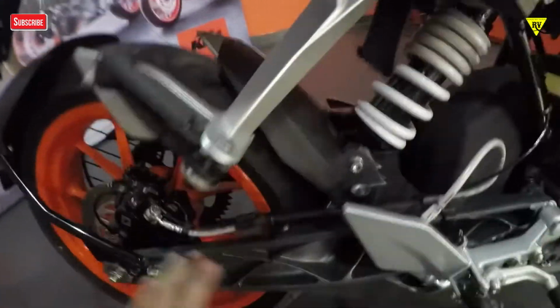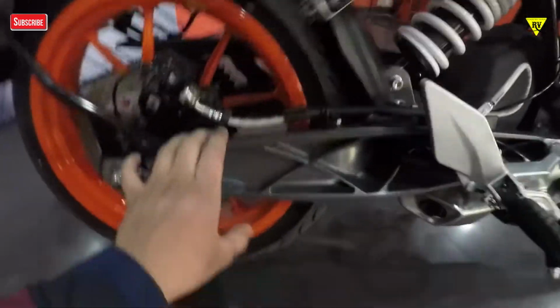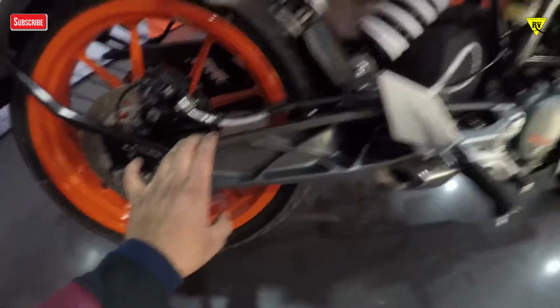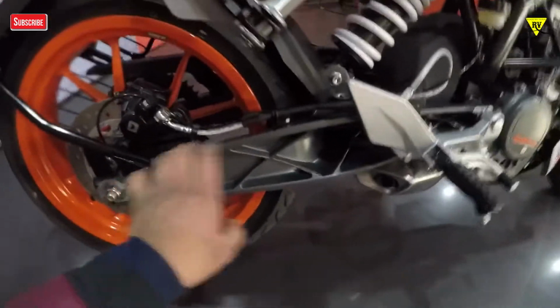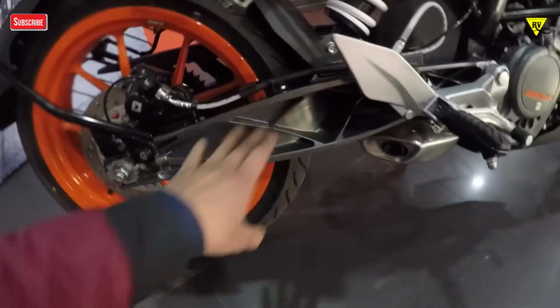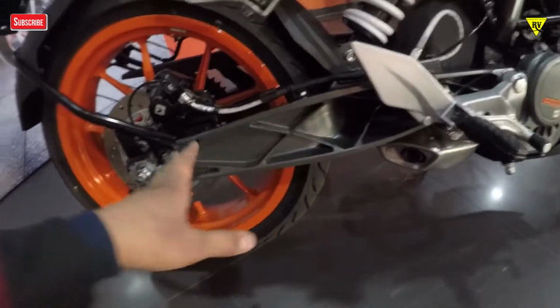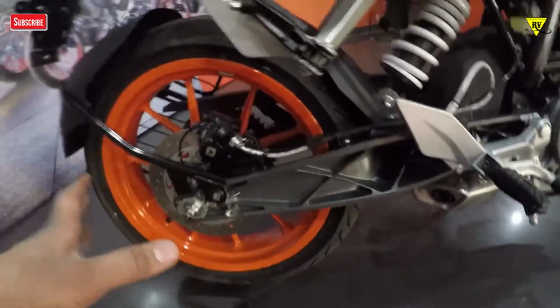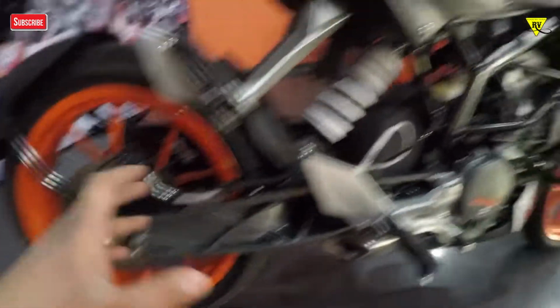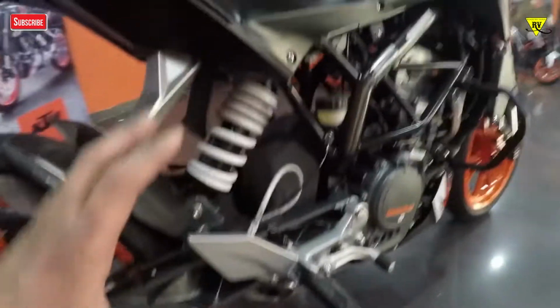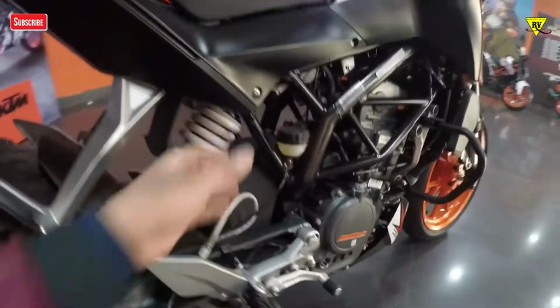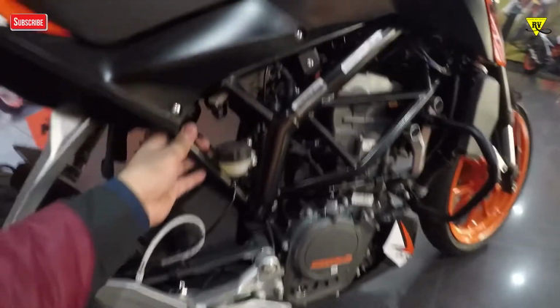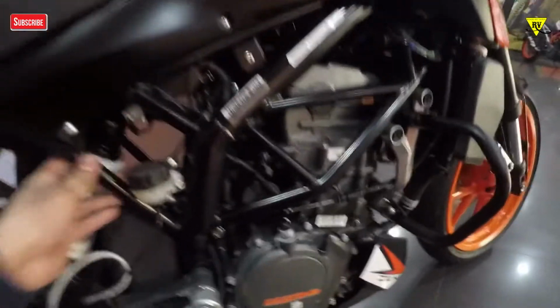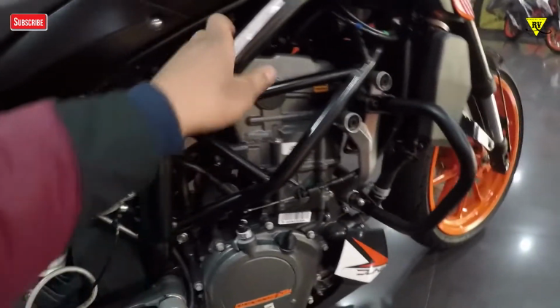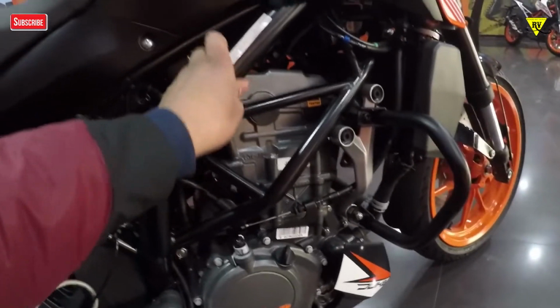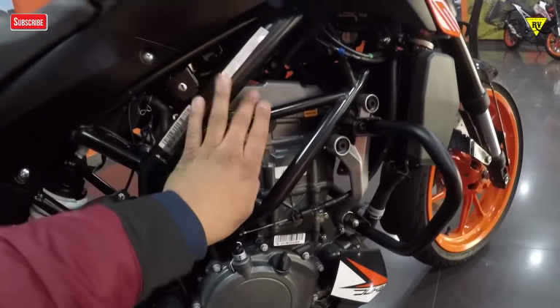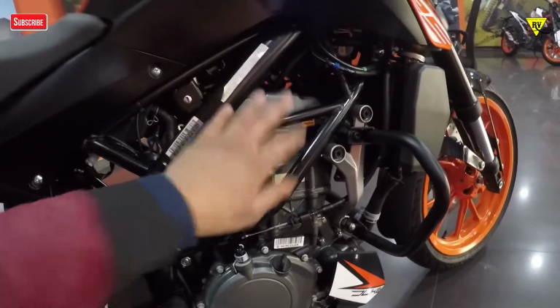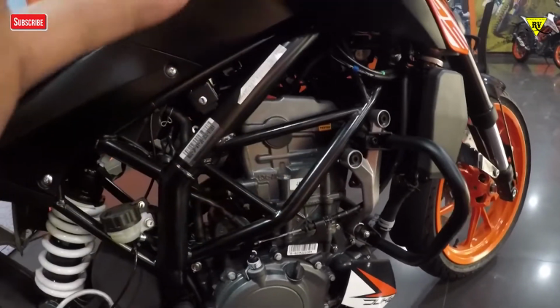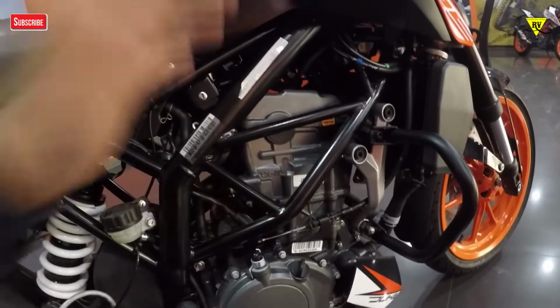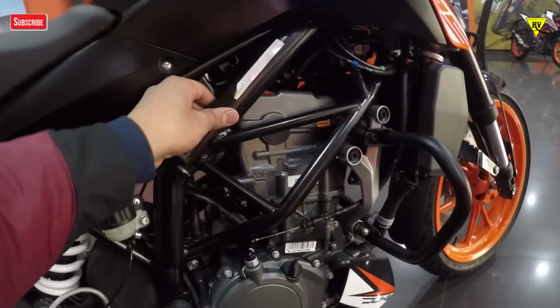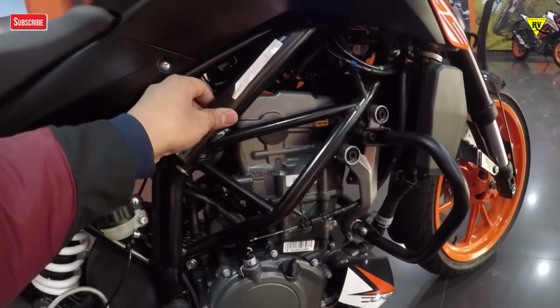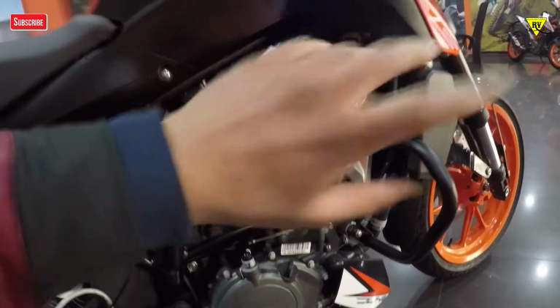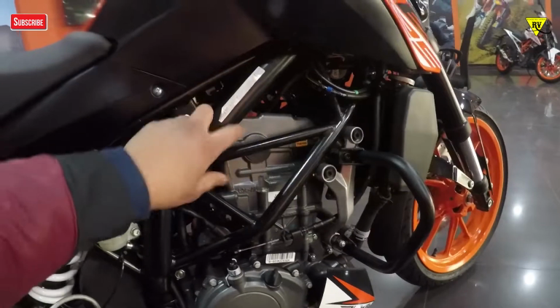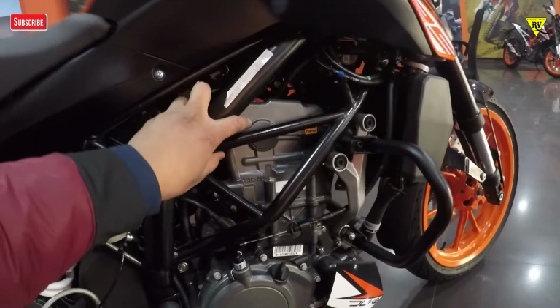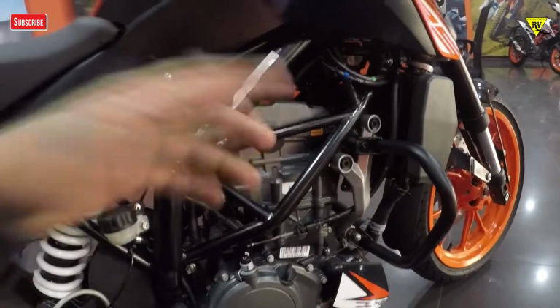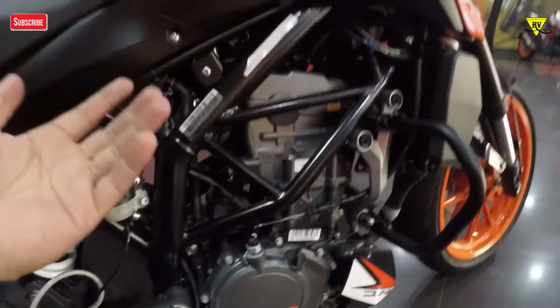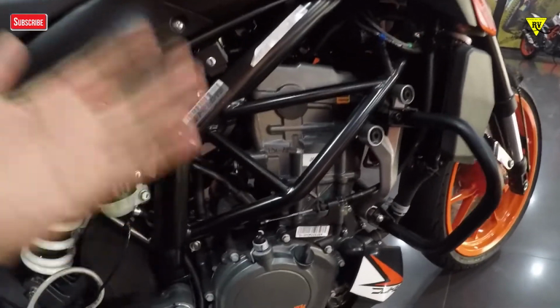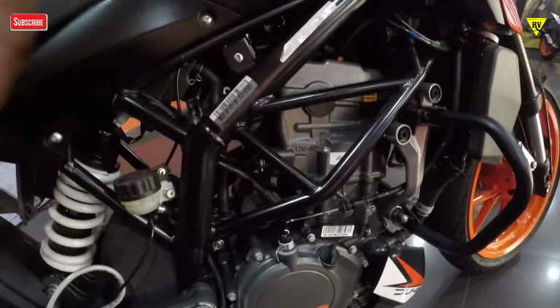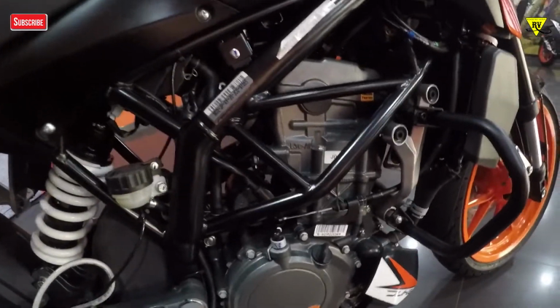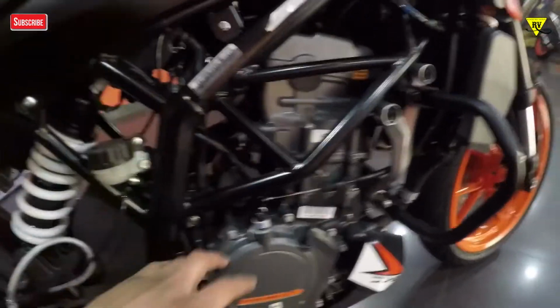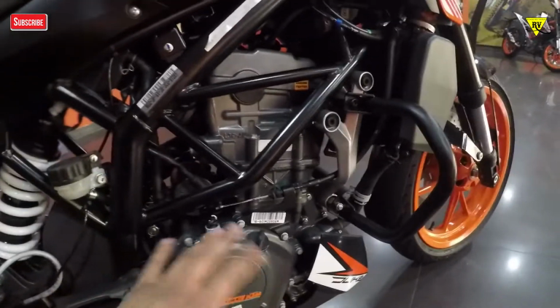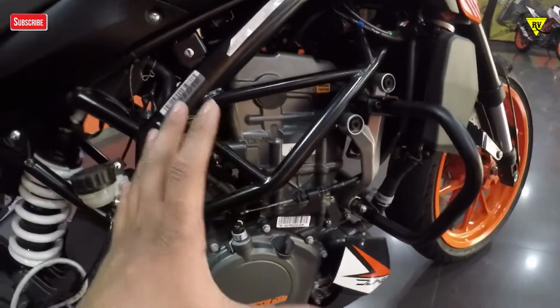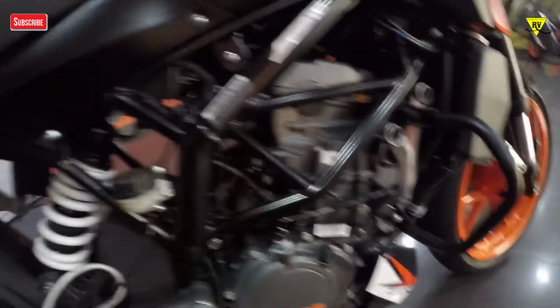If you swing around, as I mentioned, you get an aluminum swingarm. You also get the trellis frame which you can clearly see — it's a highlight of the bike. It's finished in black, not orange like you see on the higher CC bikes like the 390. The whole engine is in a black finish.